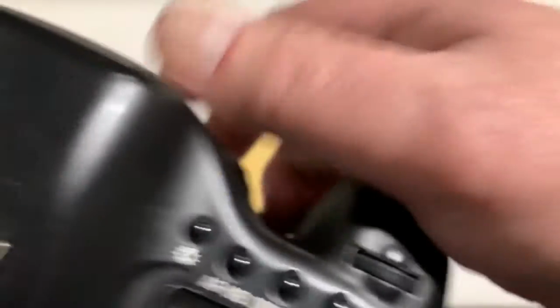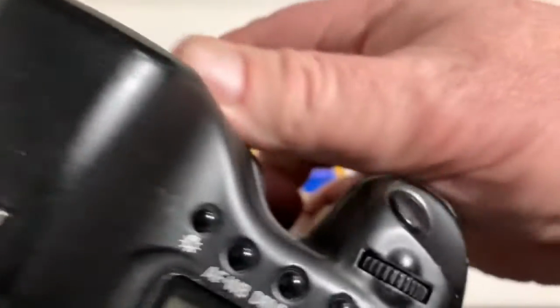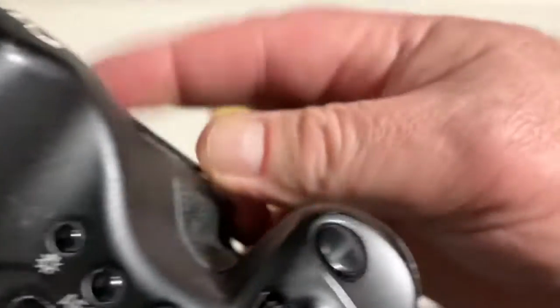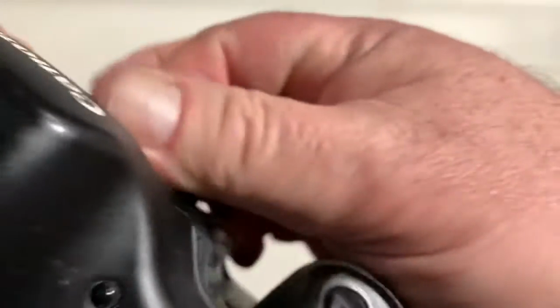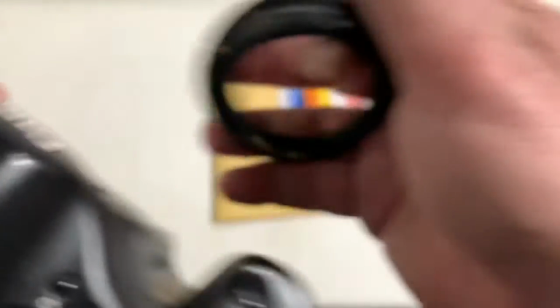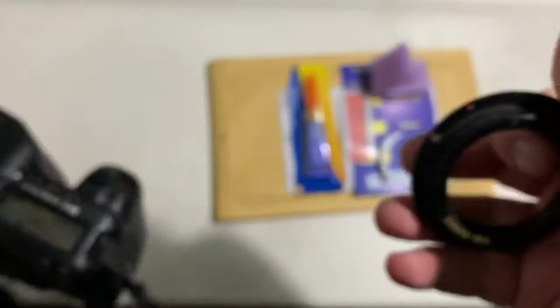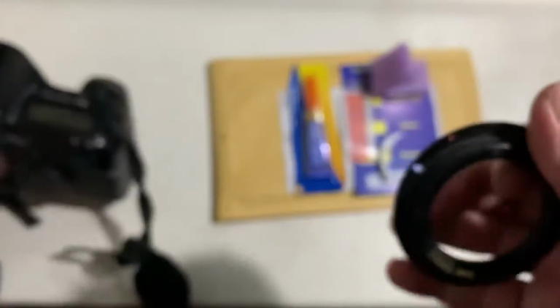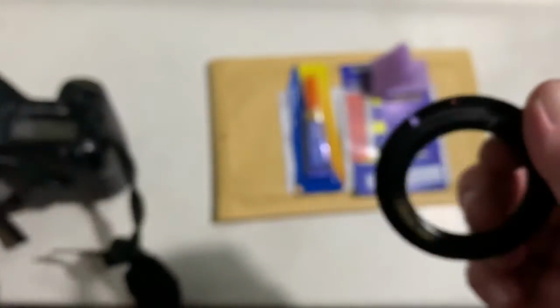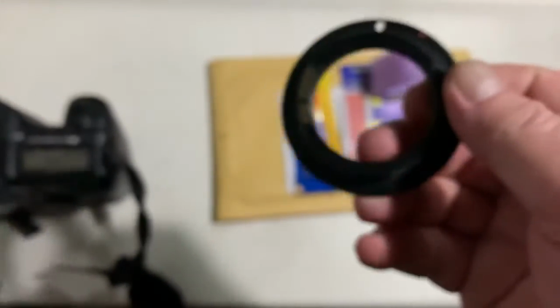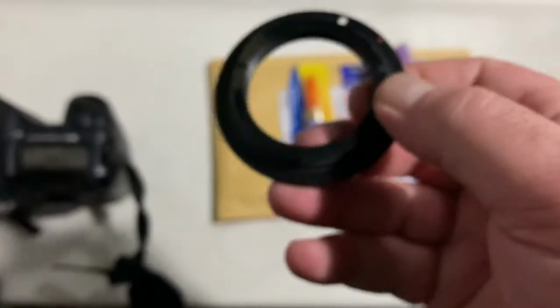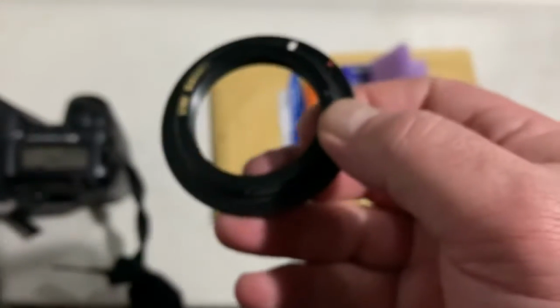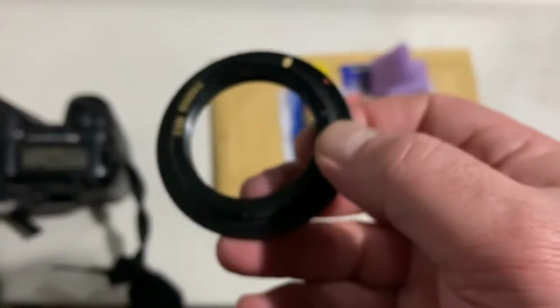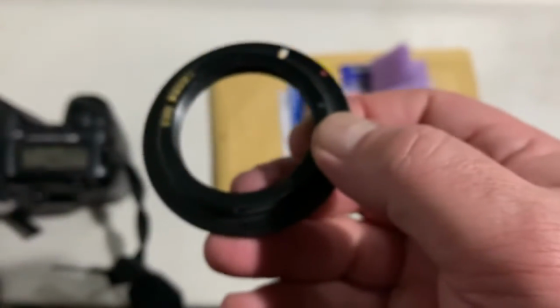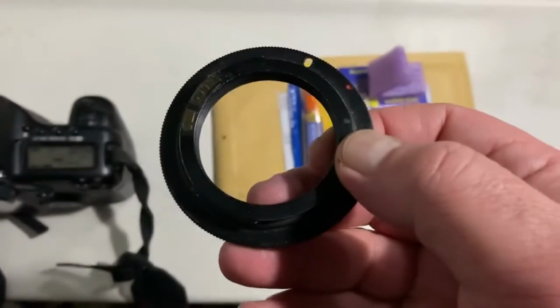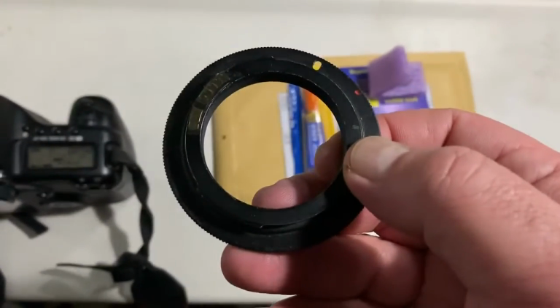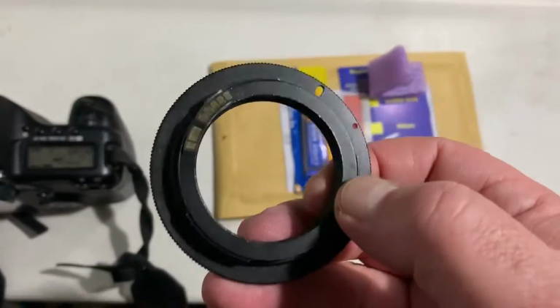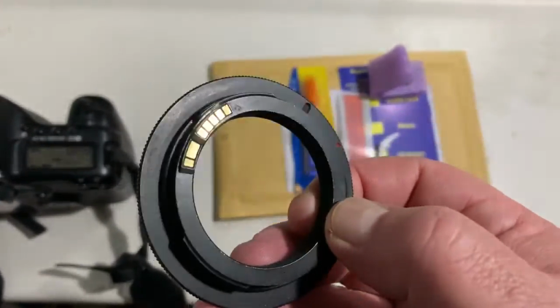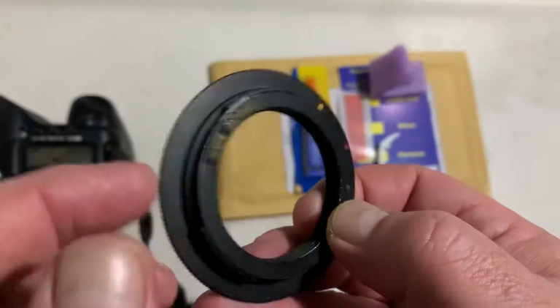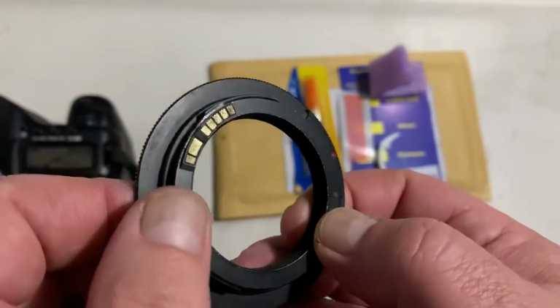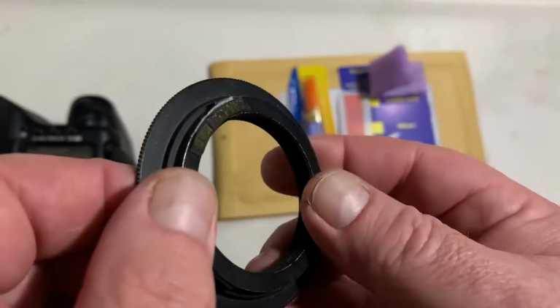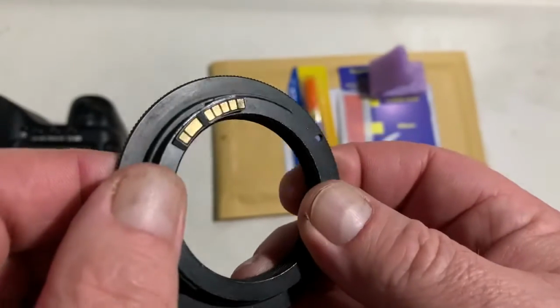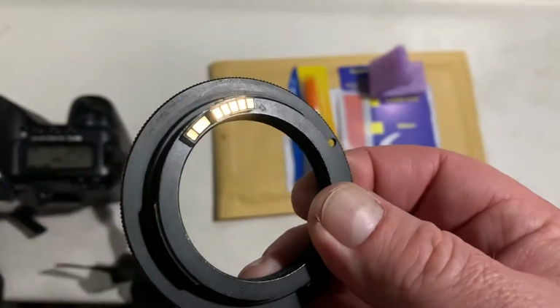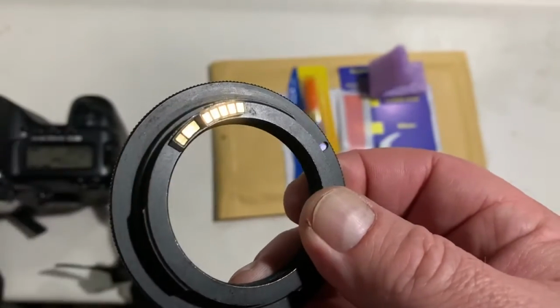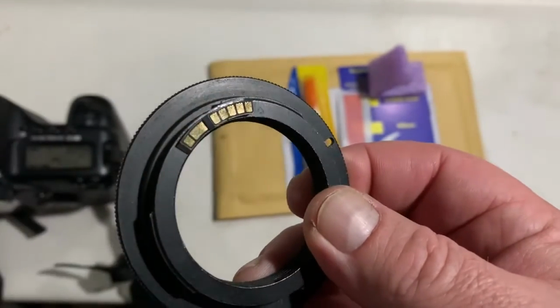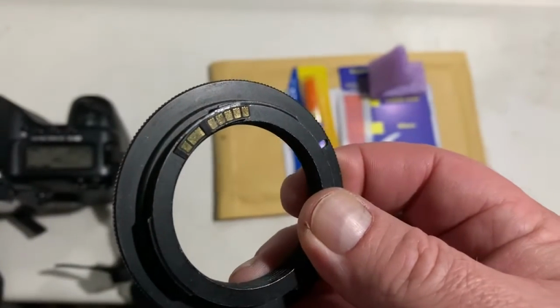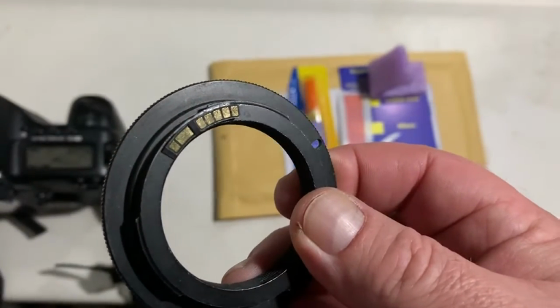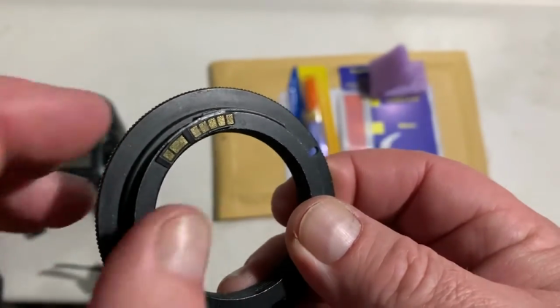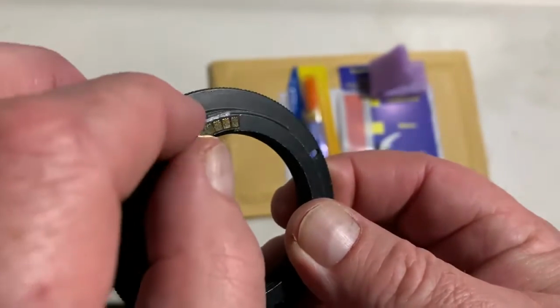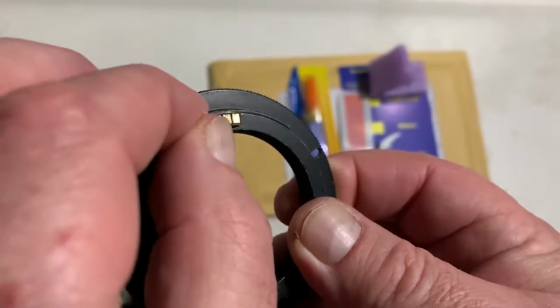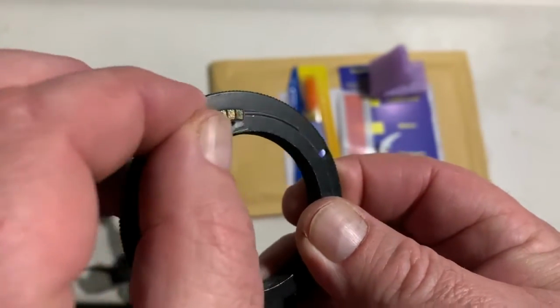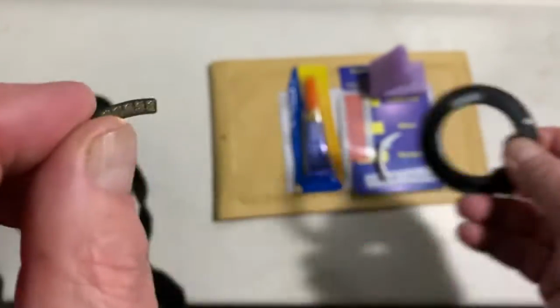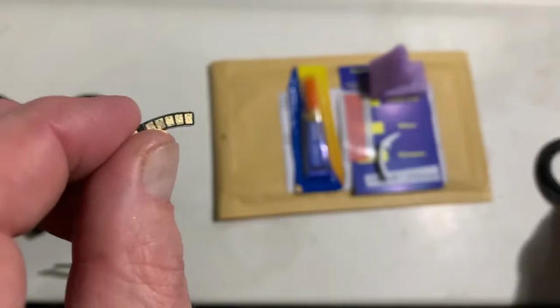You can always reprogram the chip from our programming instruction on your camera, from your camera menu. Look, this is your chip.